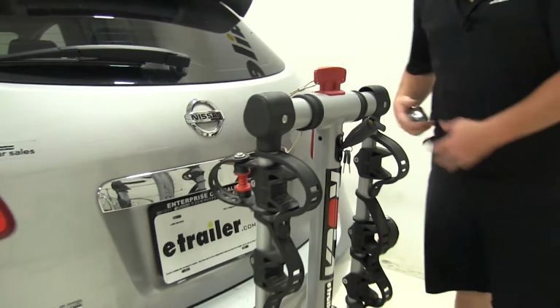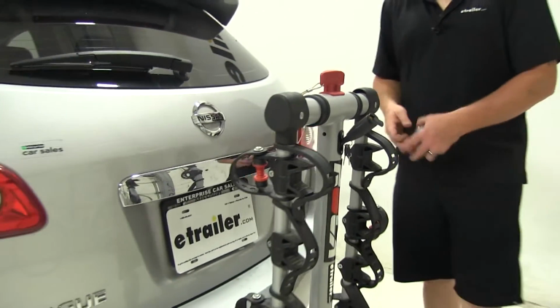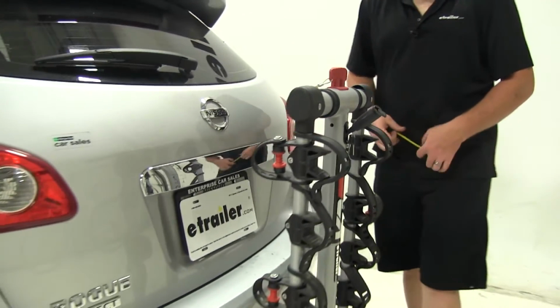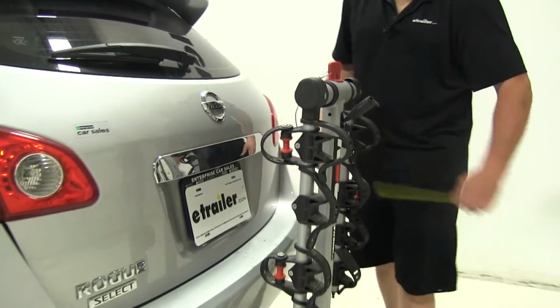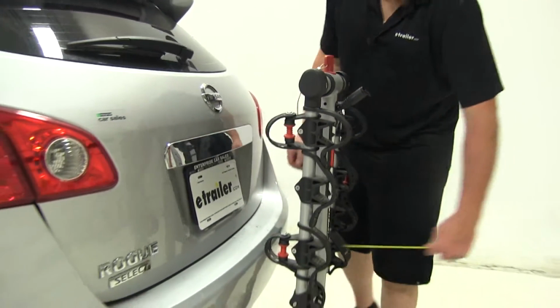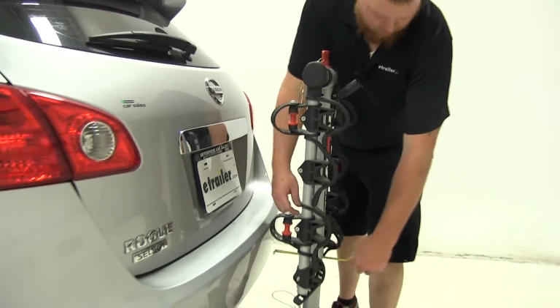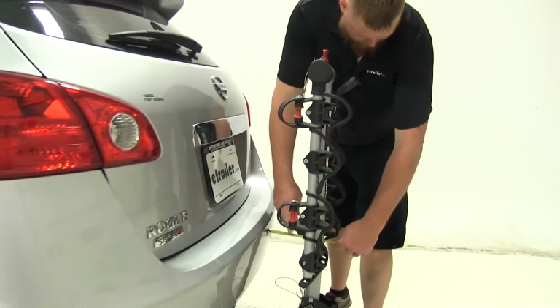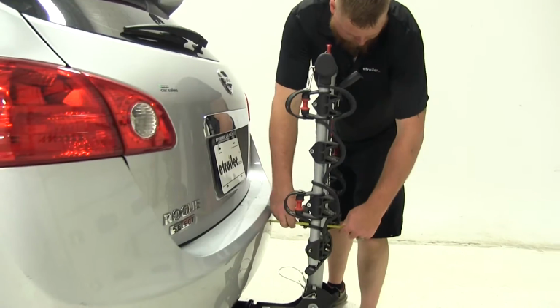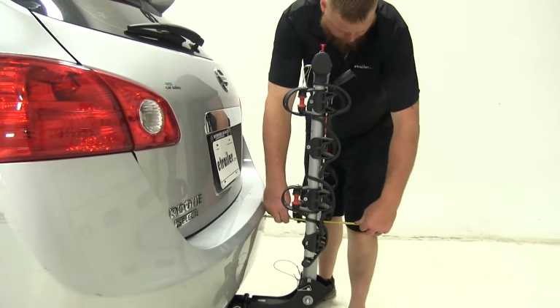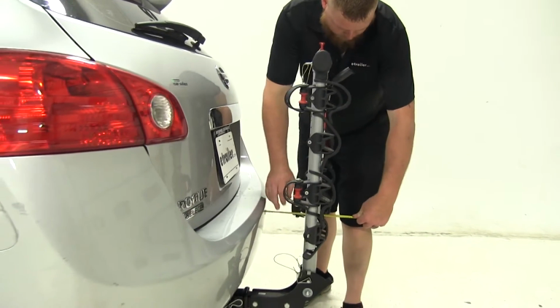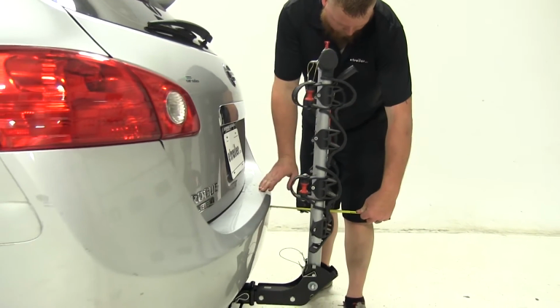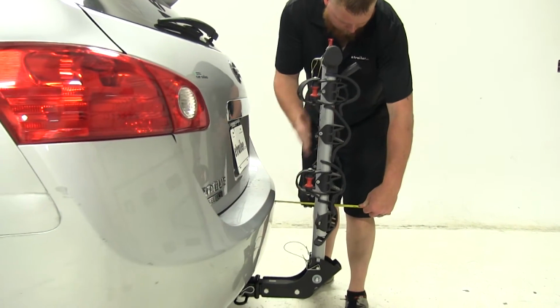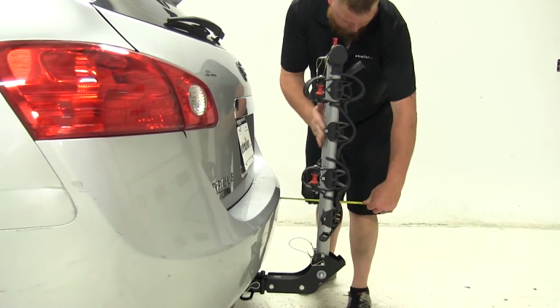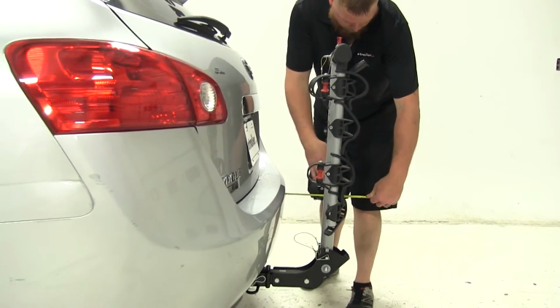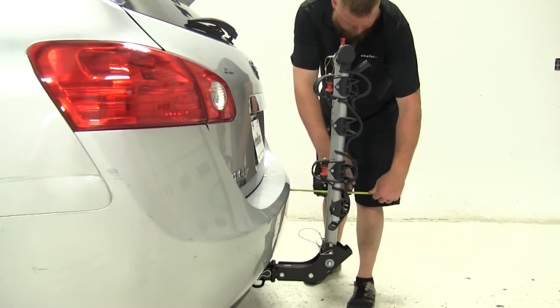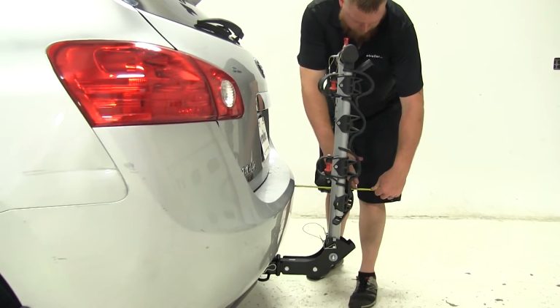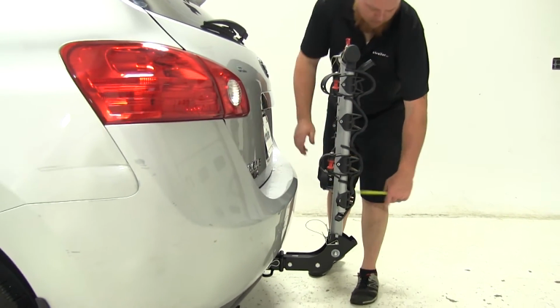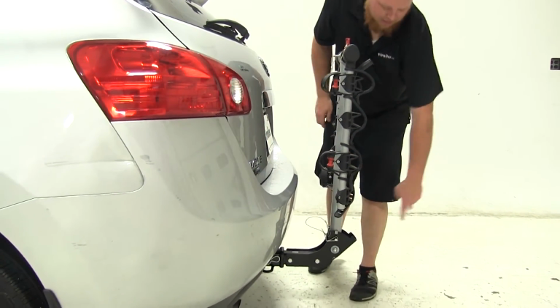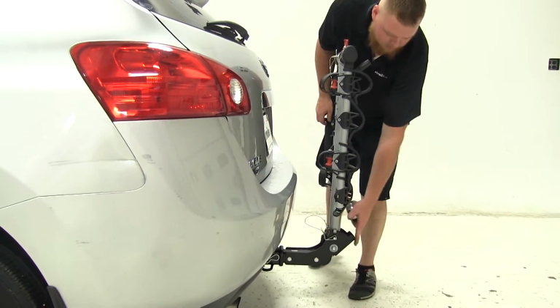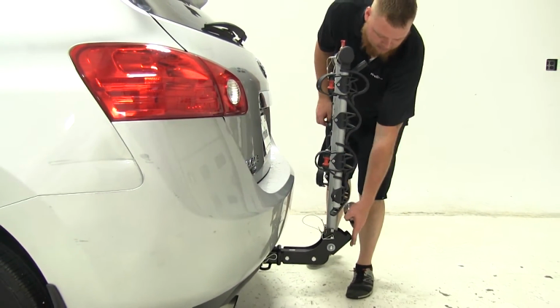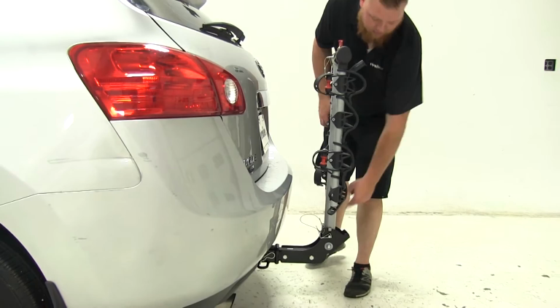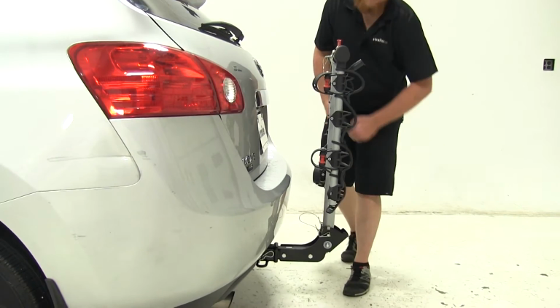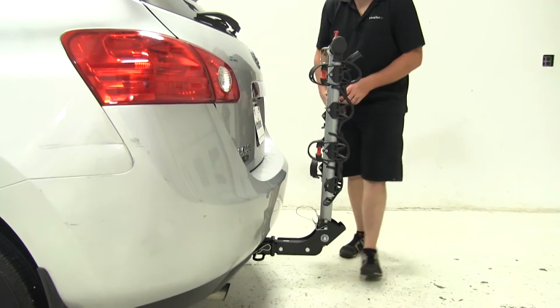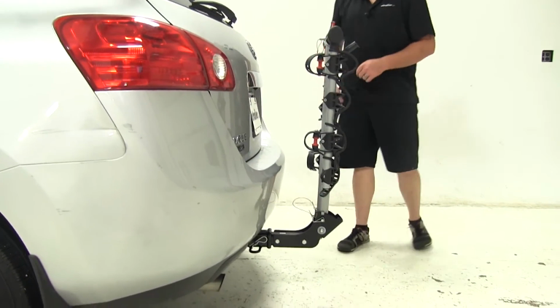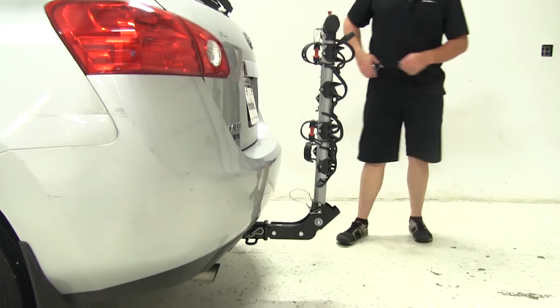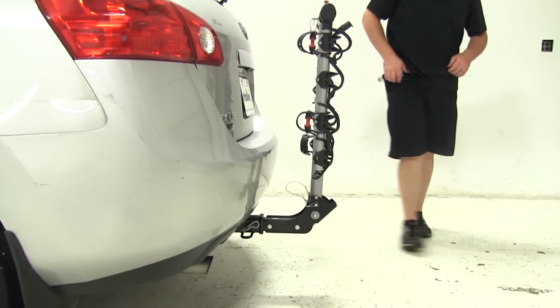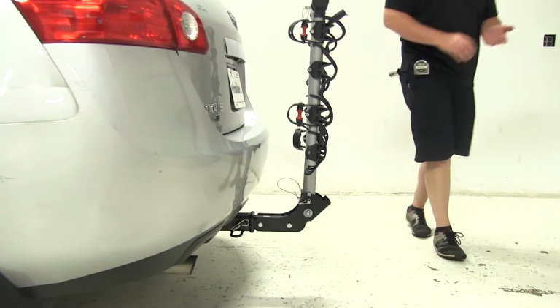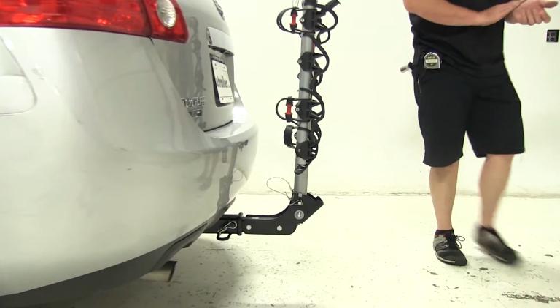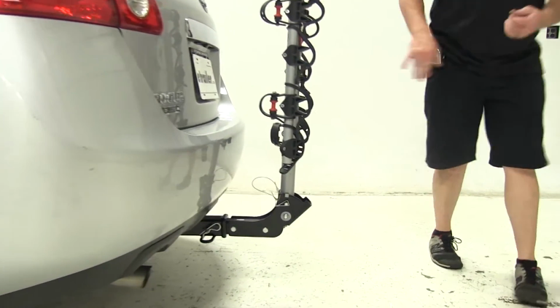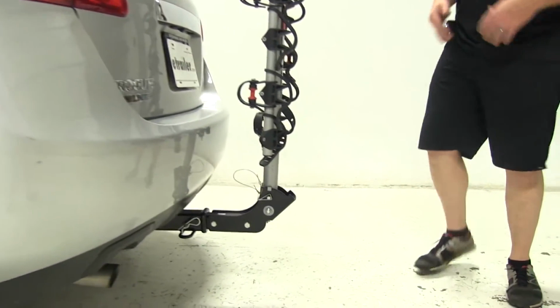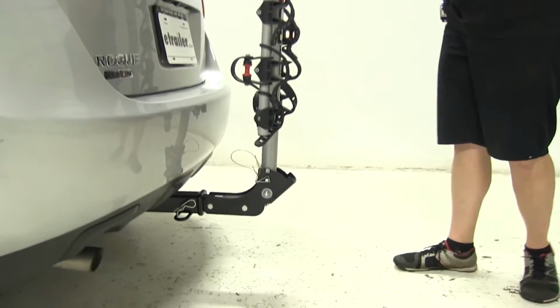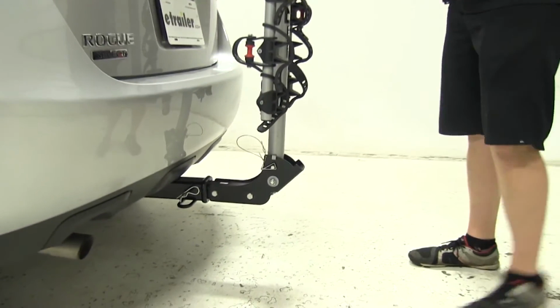Now let's get another measurement since we've shortened the bike rack up quite a bit — it's going to be about 10 inches to the back side in stow position. Next, let's go down to the bottom and talk about how to put it in the tilt position.